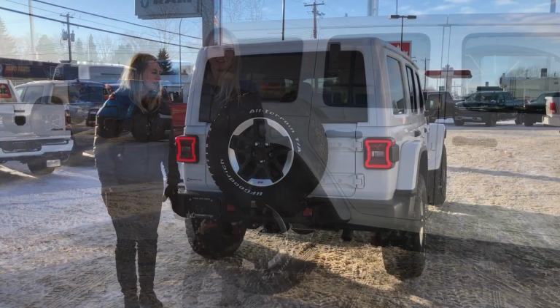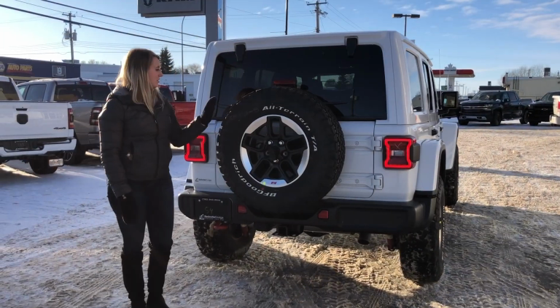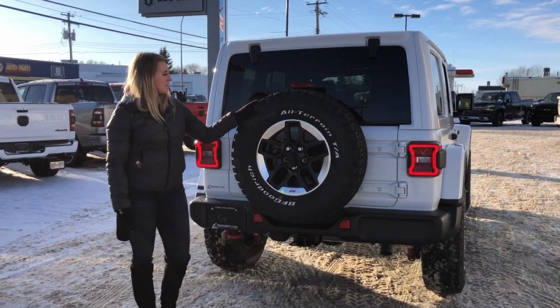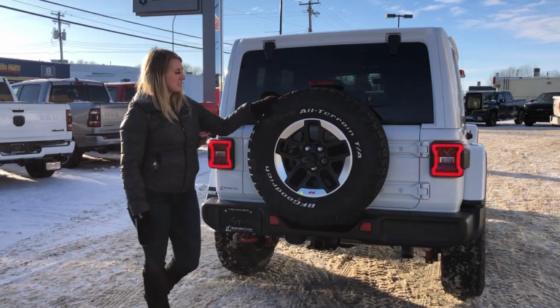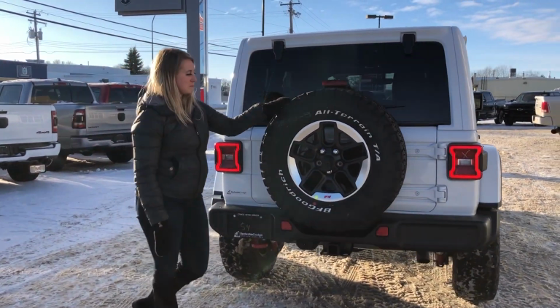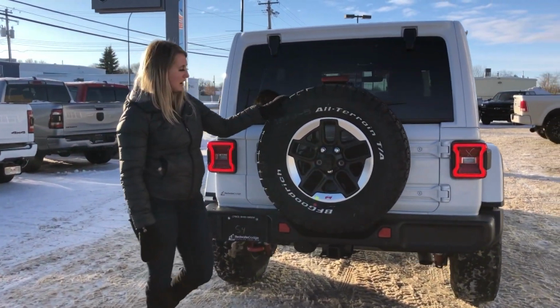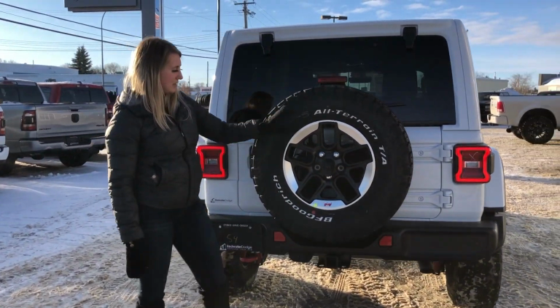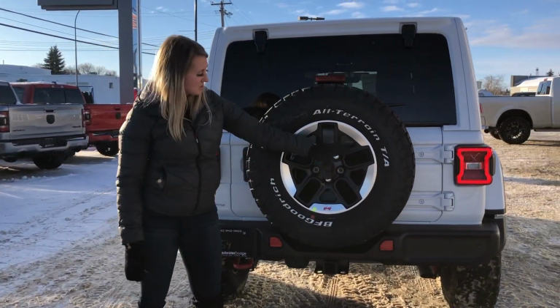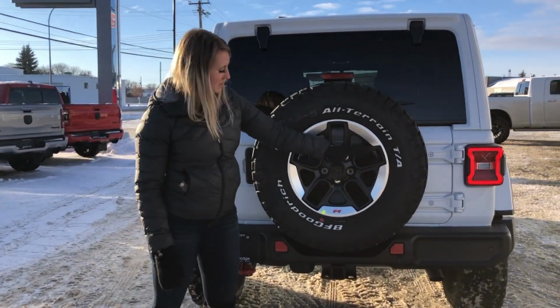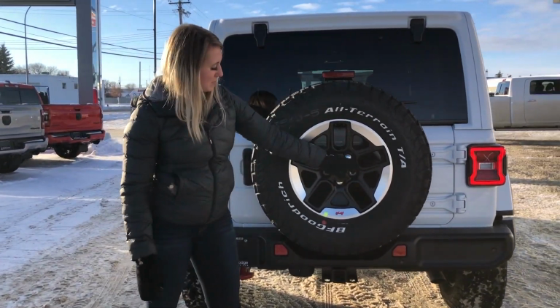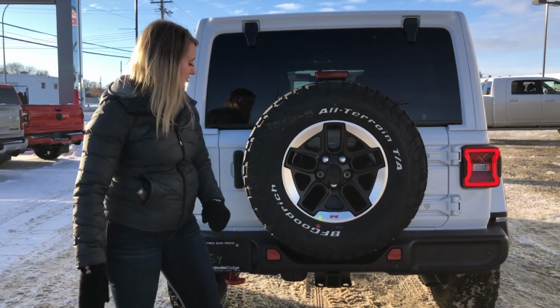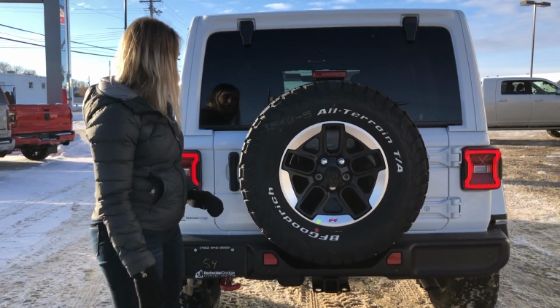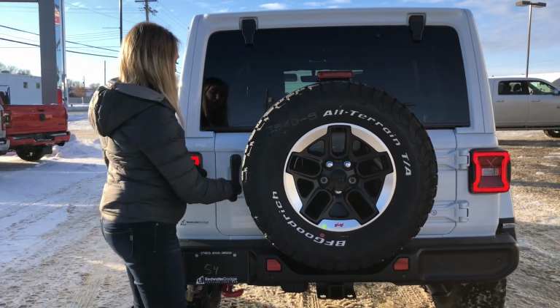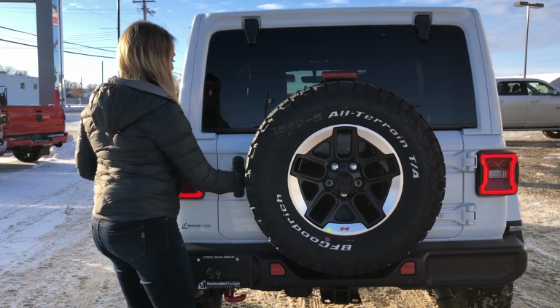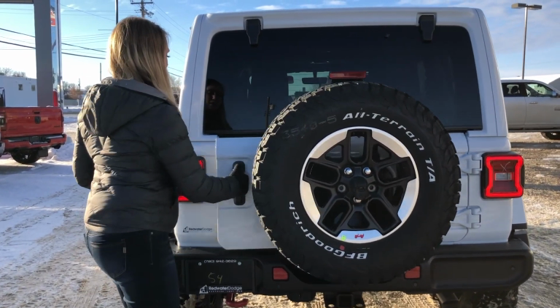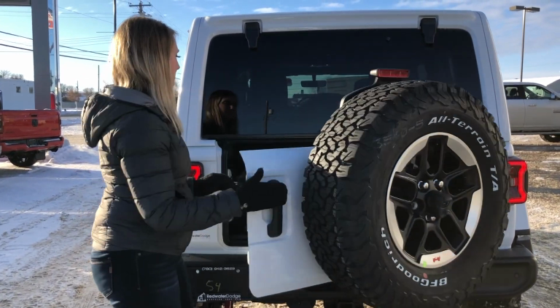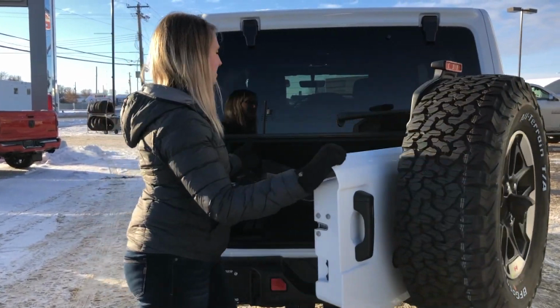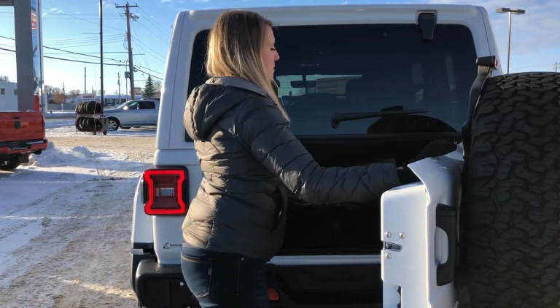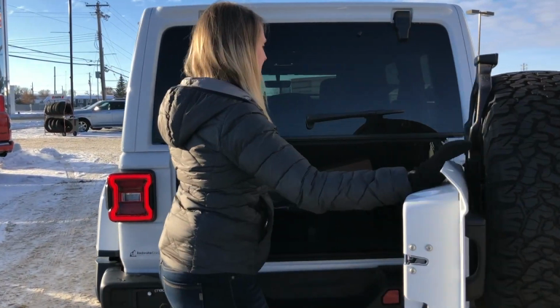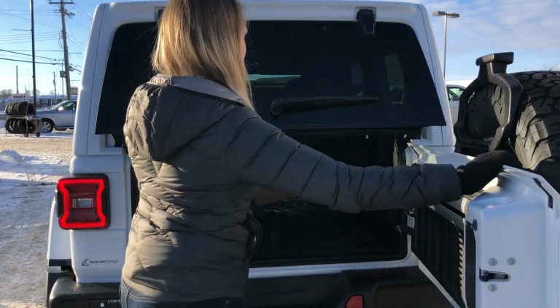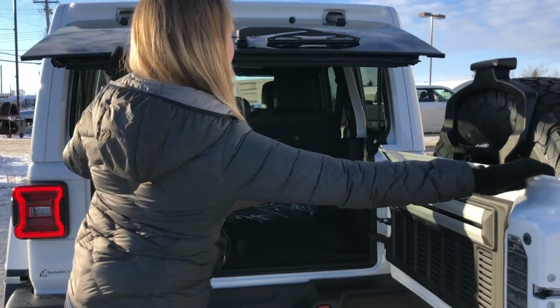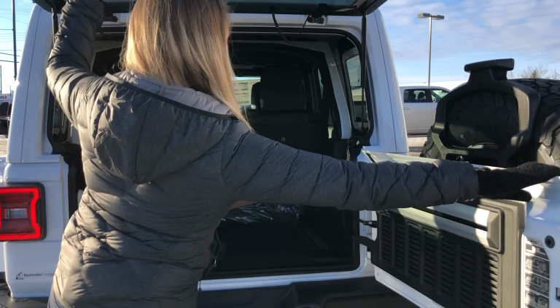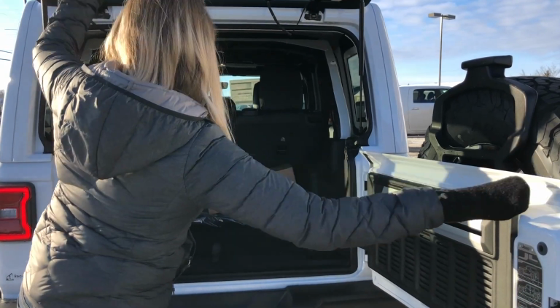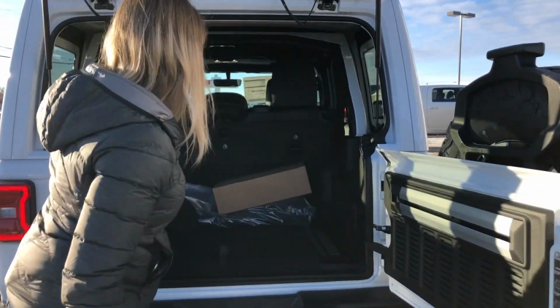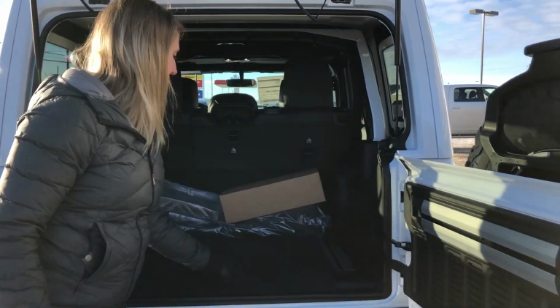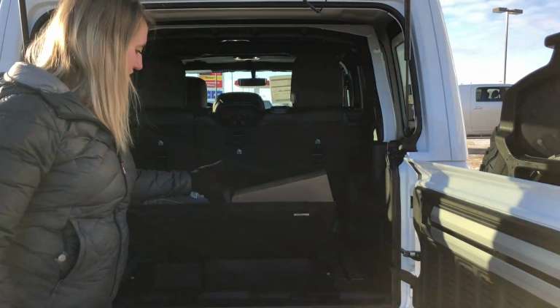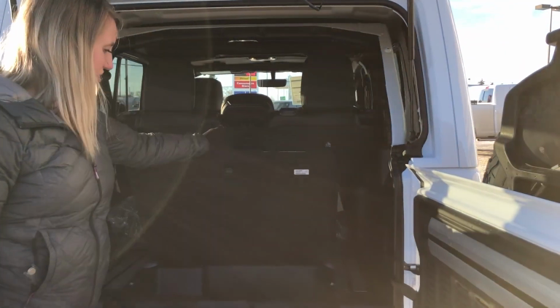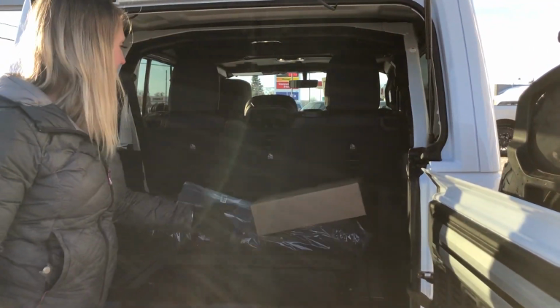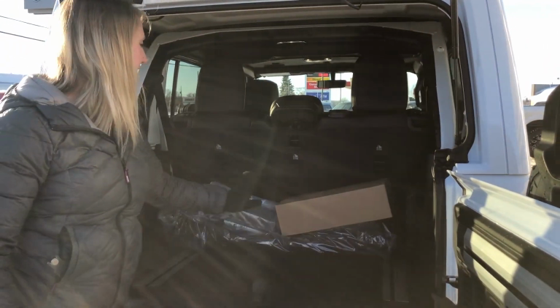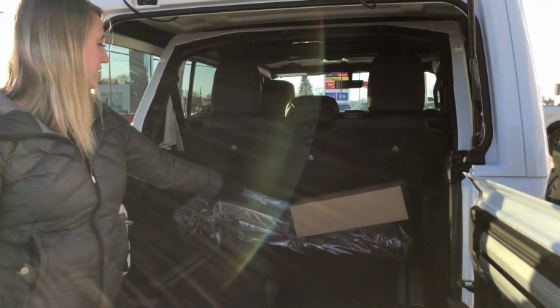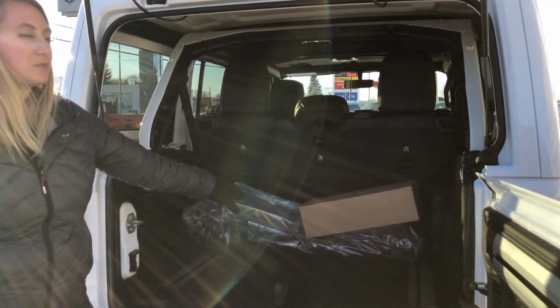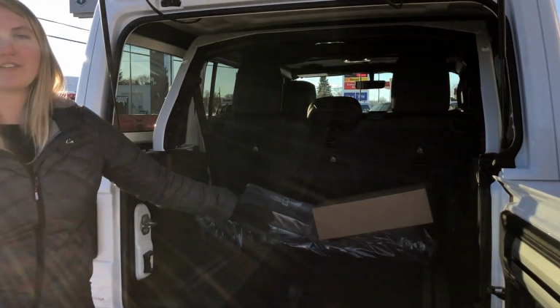On the rear of the vehicle you do have the full-size spare. You also have the backup camera mounted to it. In the back you have tons of space, as well as additional storage underneath, and then this one also comes with the soft top.